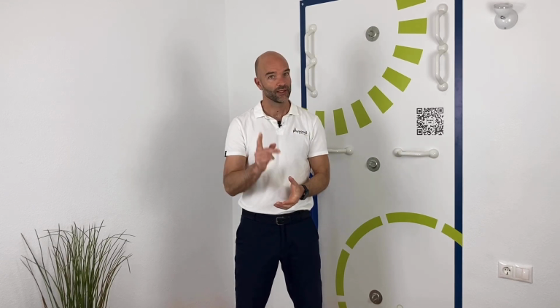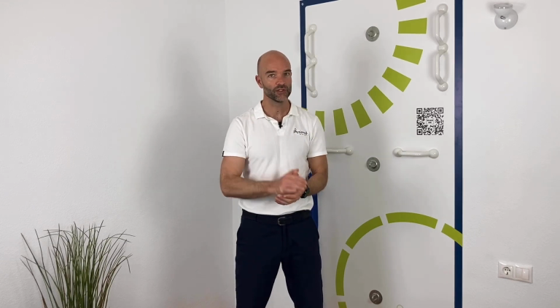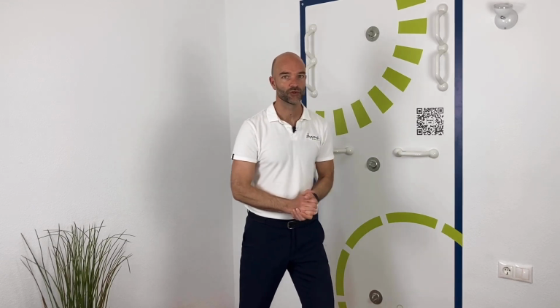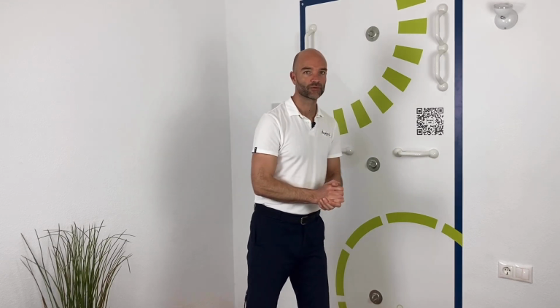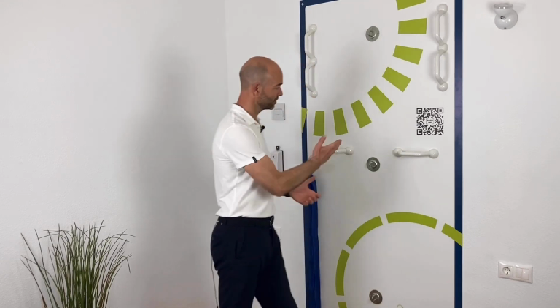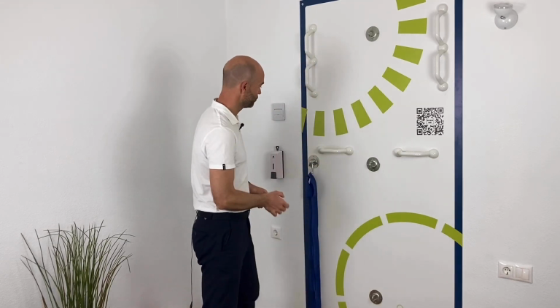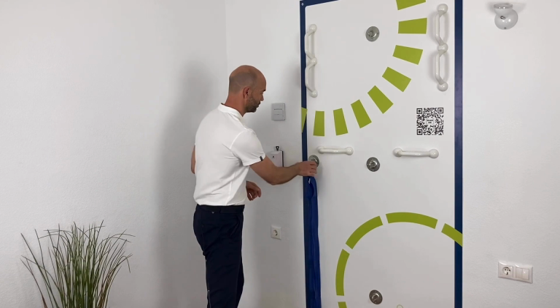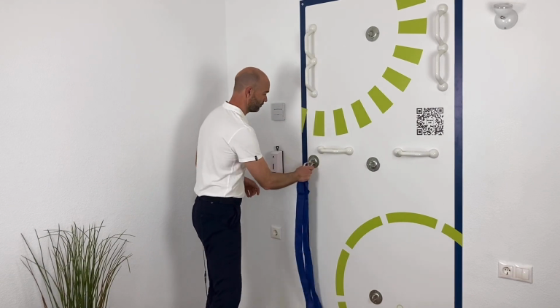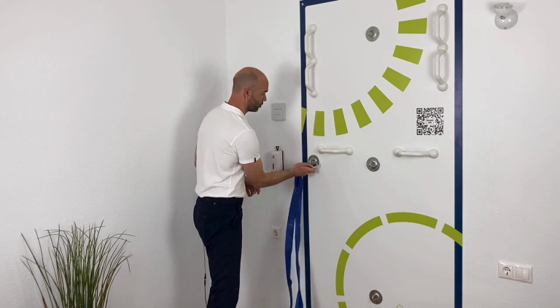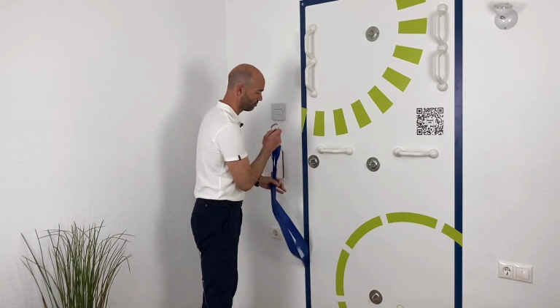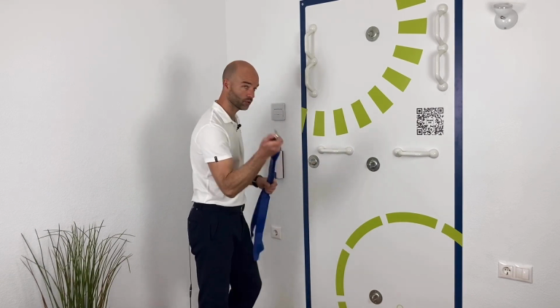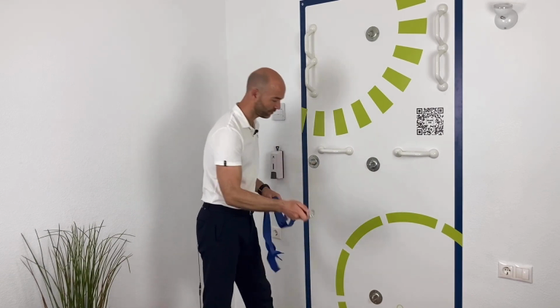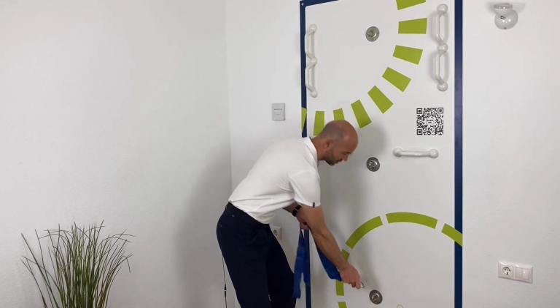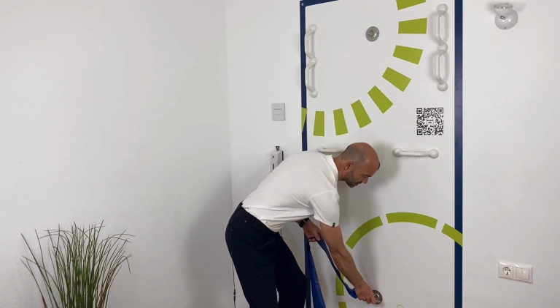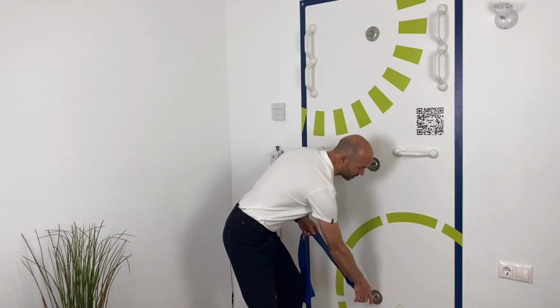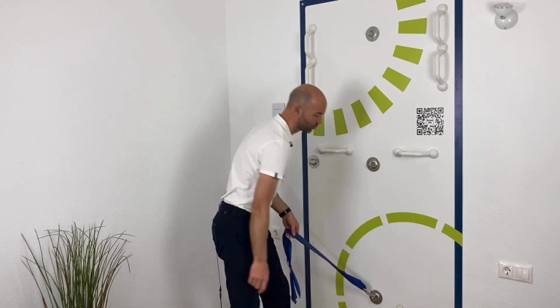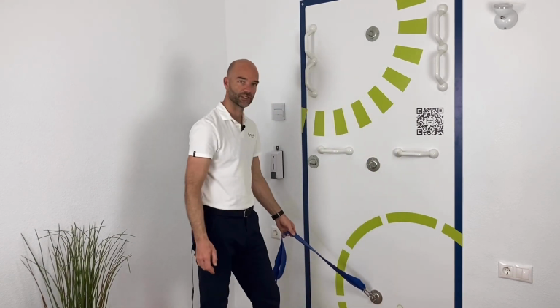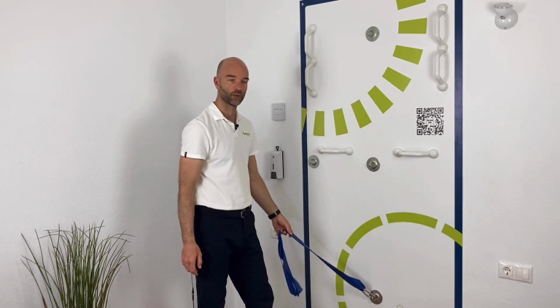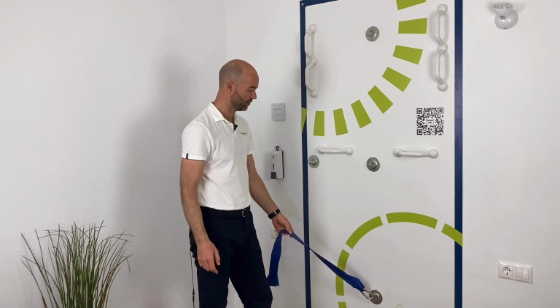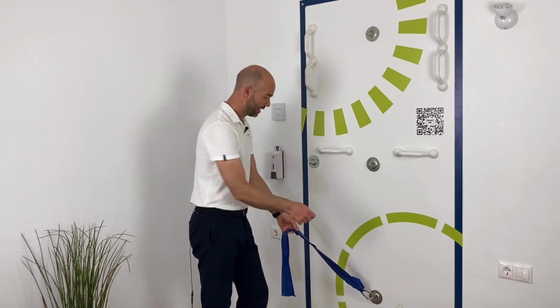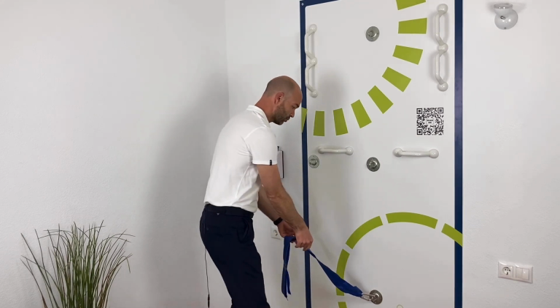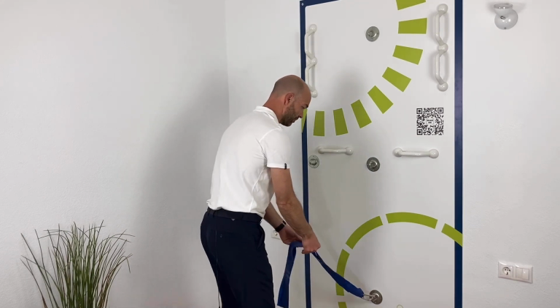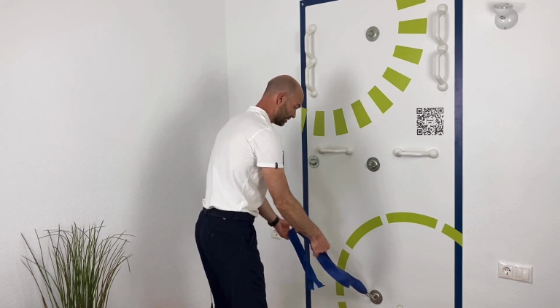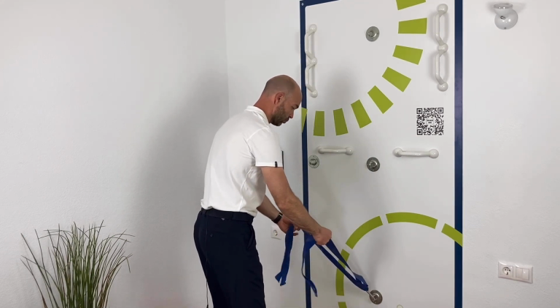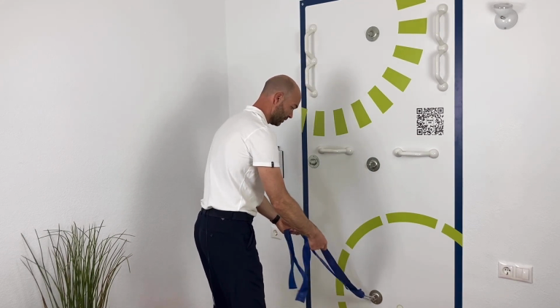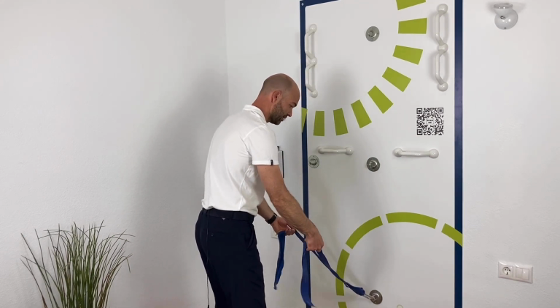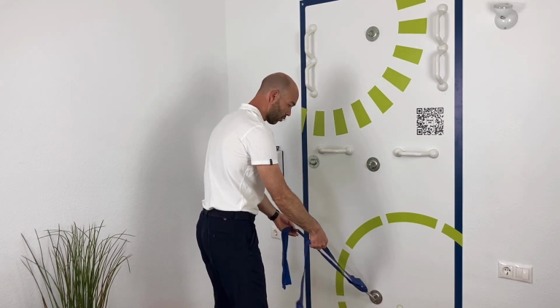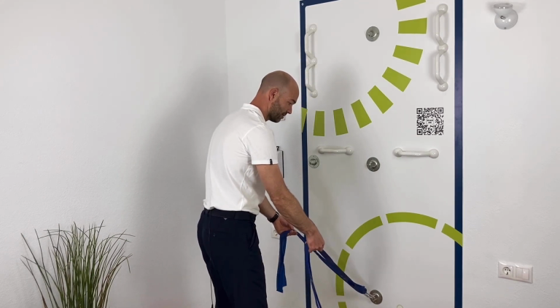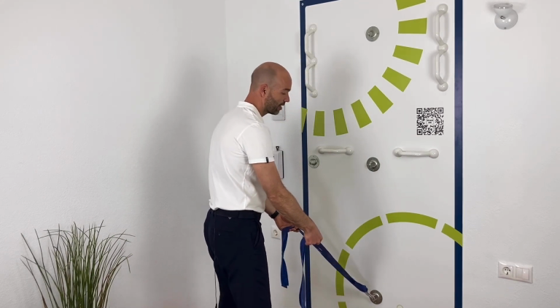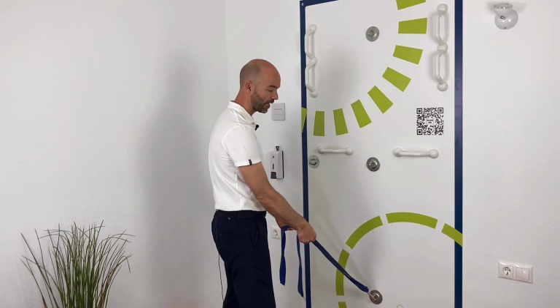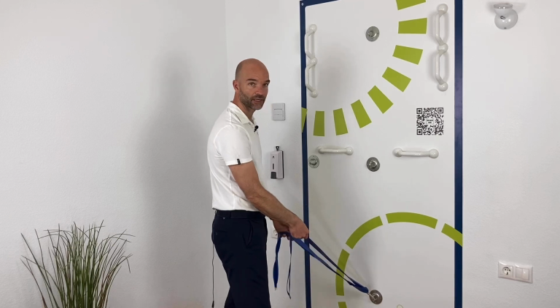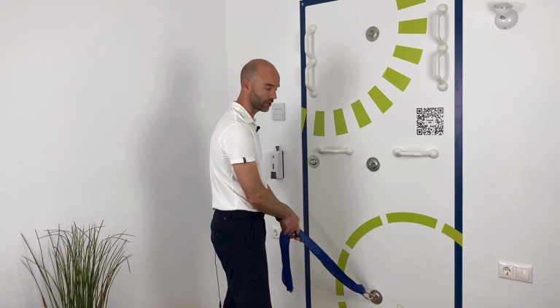There's an easy way to get around that and you can do it here at your fissure wall module. You fixate the elastic in the lowest fixation point here. Then you'll grab the elastic, one to each hand, more or less in the middle, perhaps a little further out.